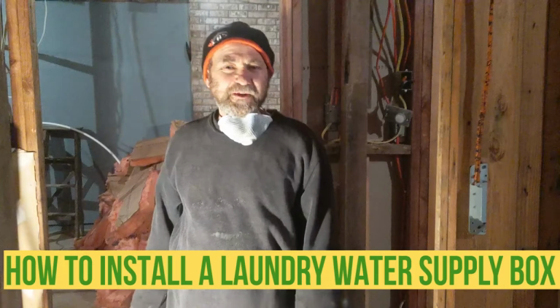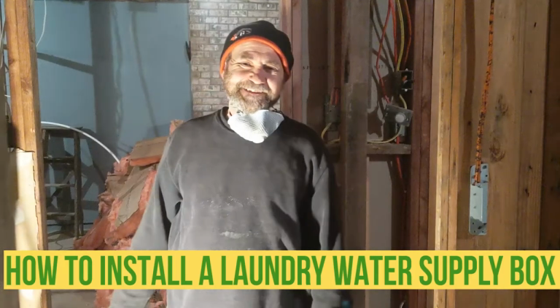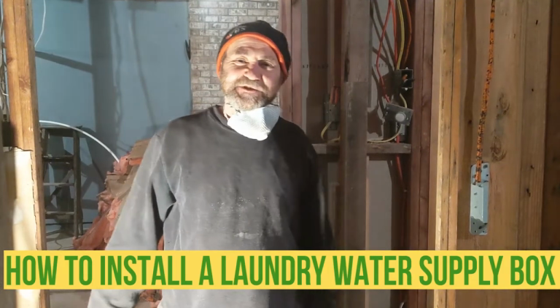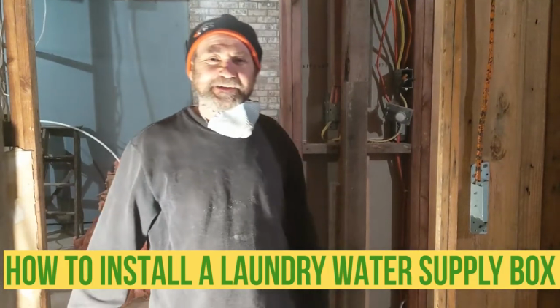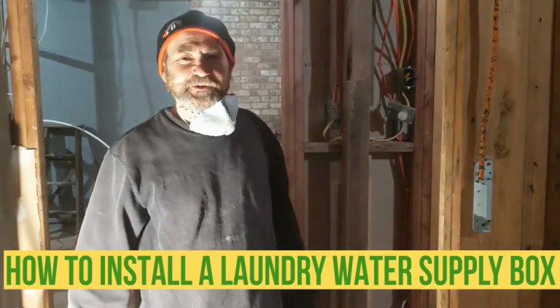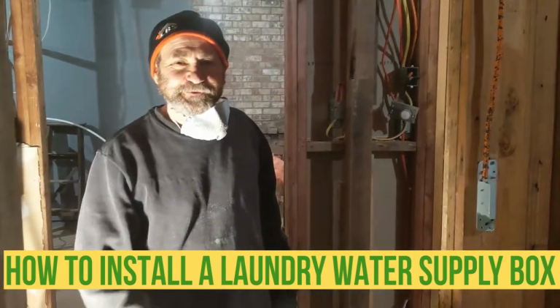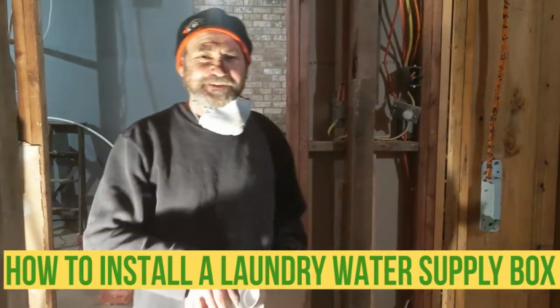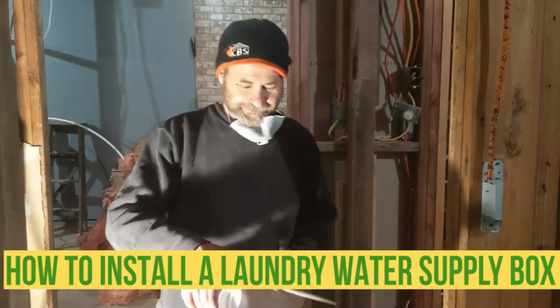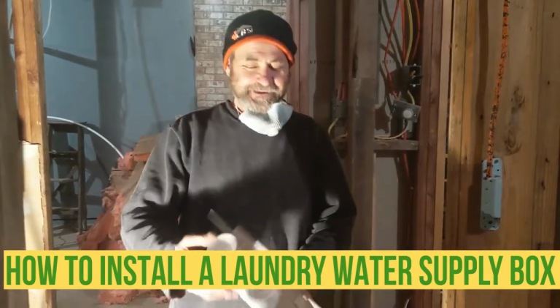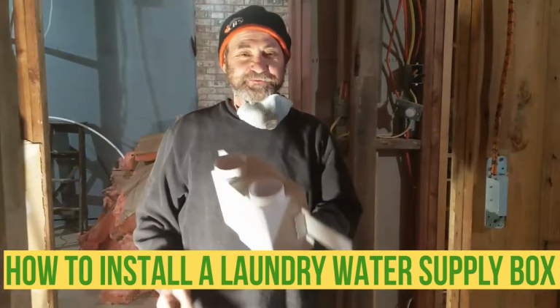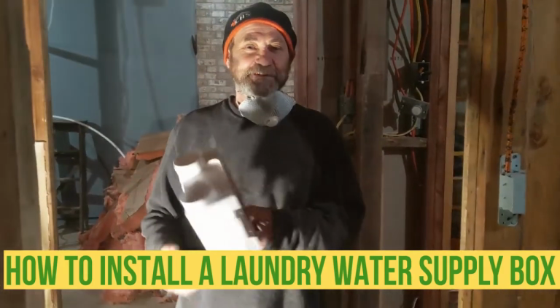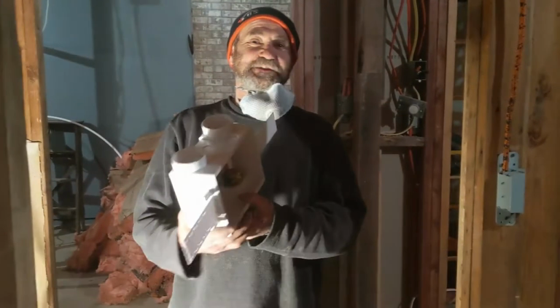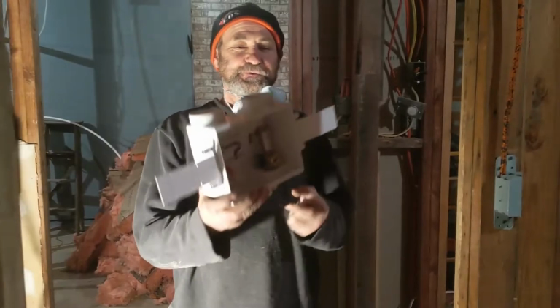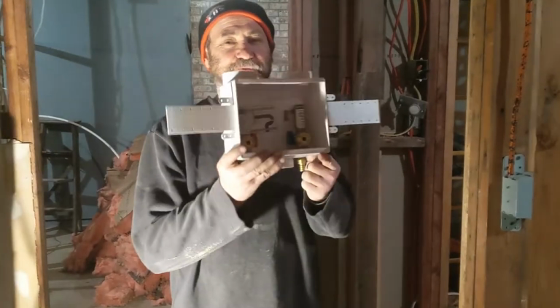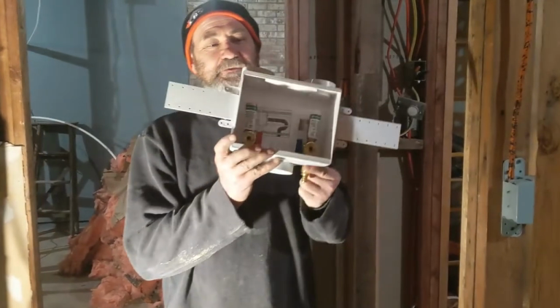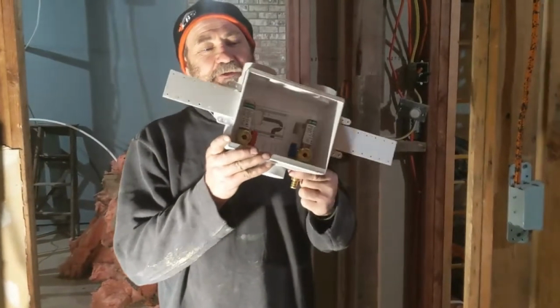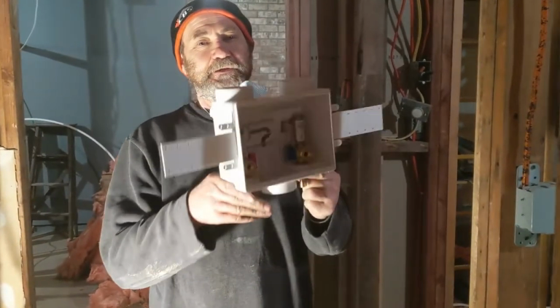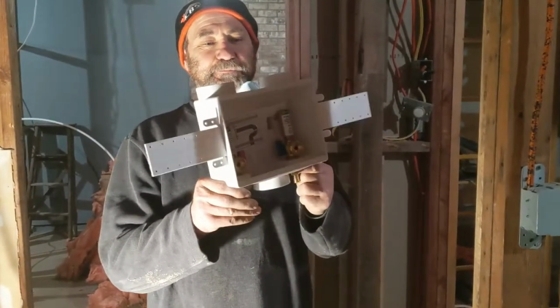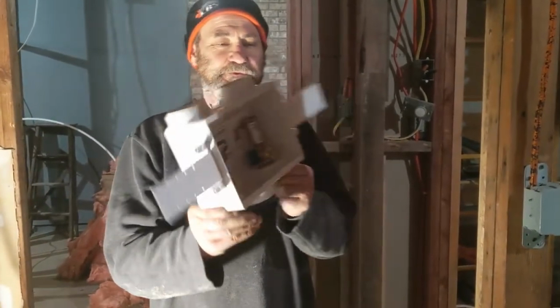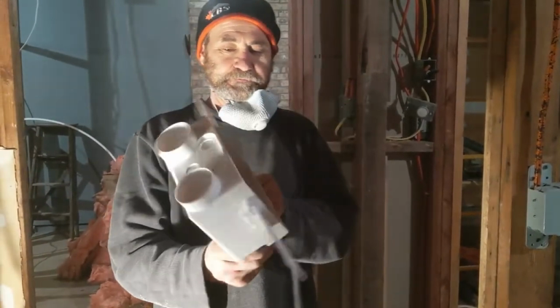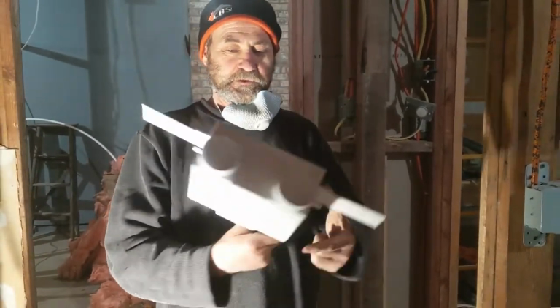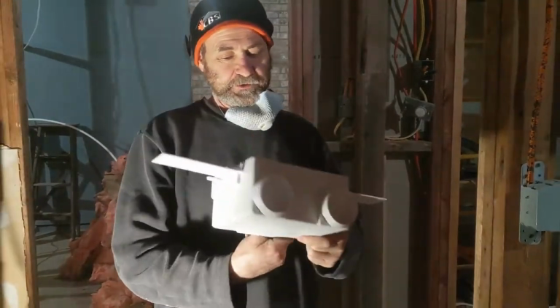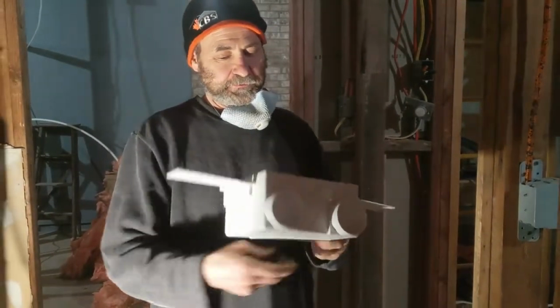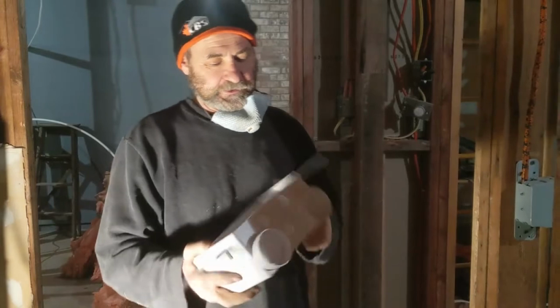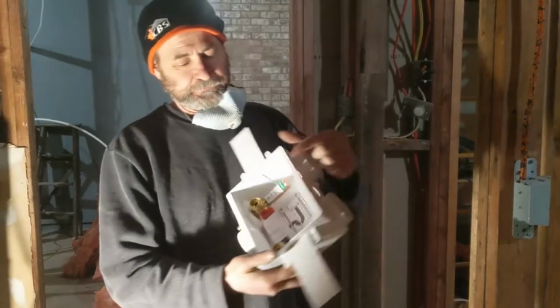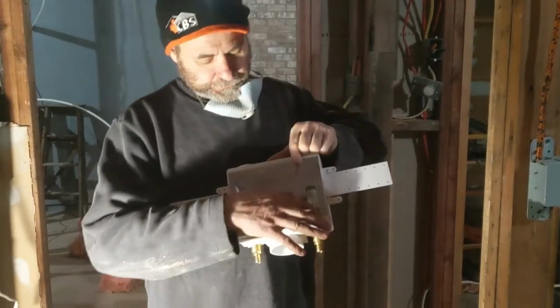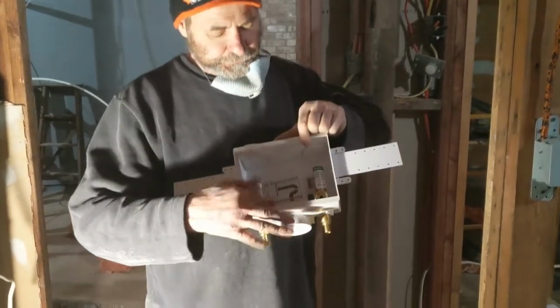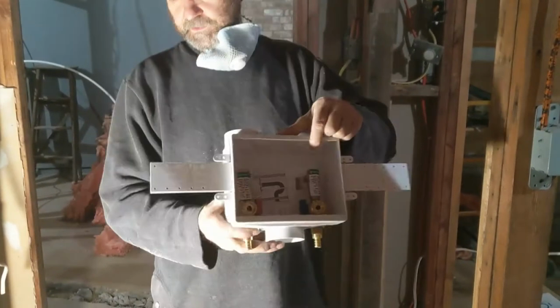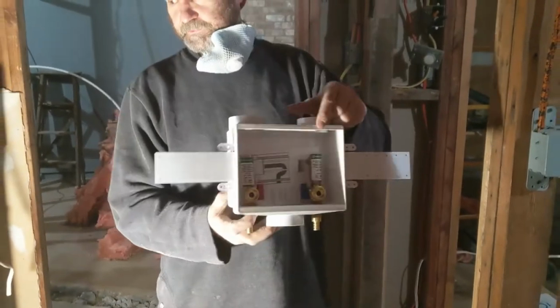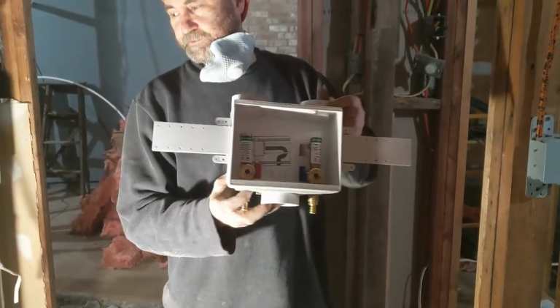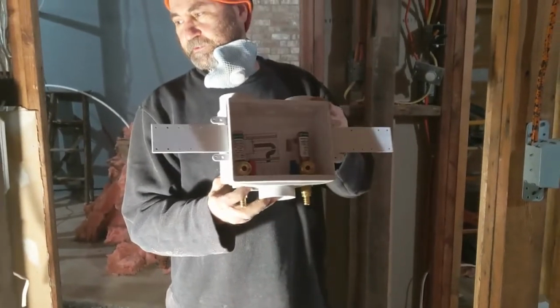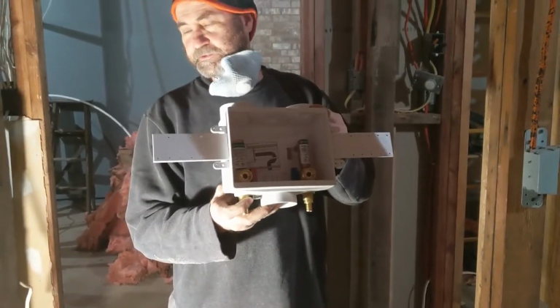Hello my friends, here is Bayan, how you doing today? In this video I'm just gonna show you how to install a laundry box — just regular stuff, we have hot and cold water, nothing too crazy like you guys can see.